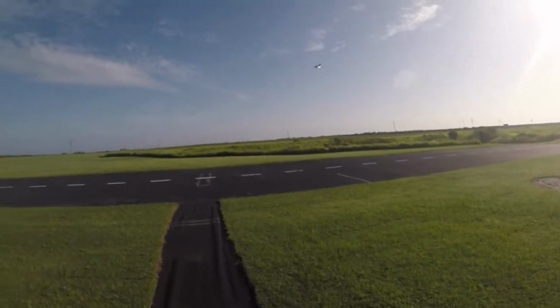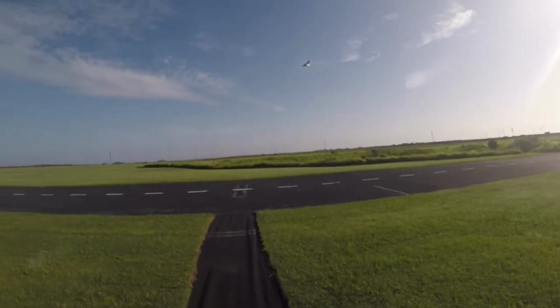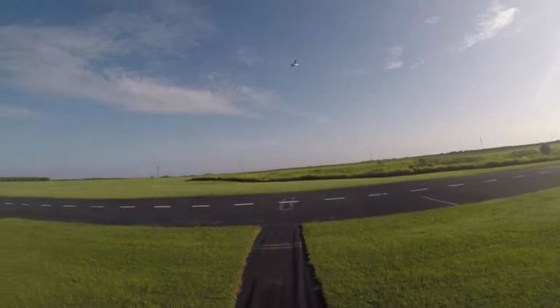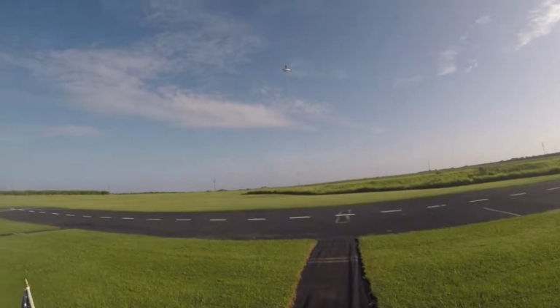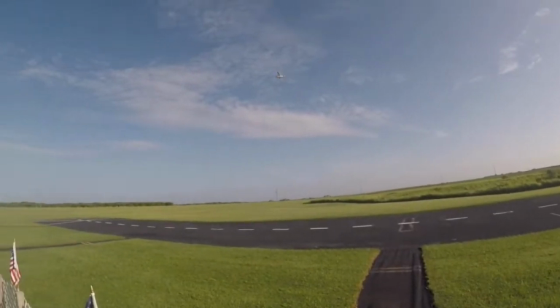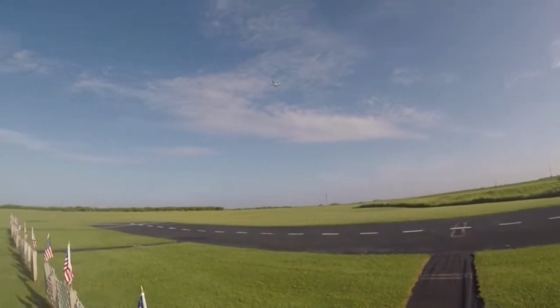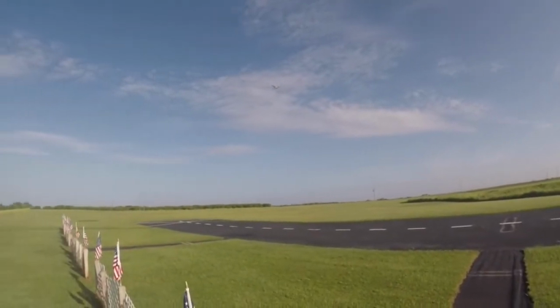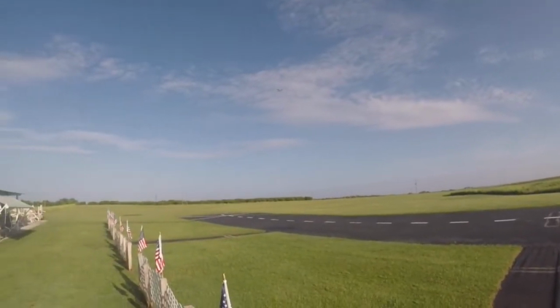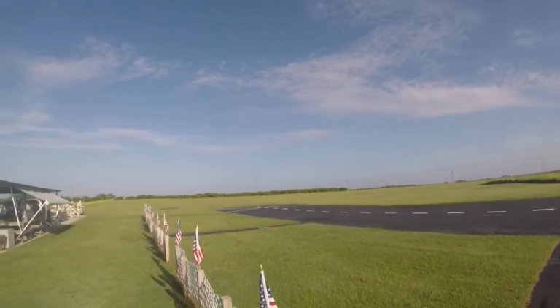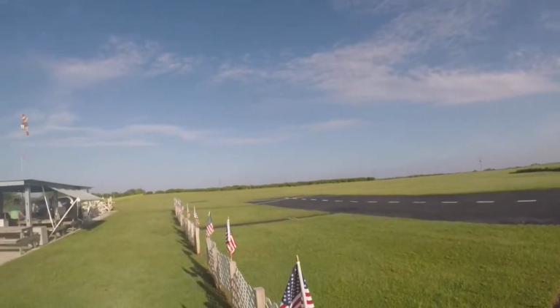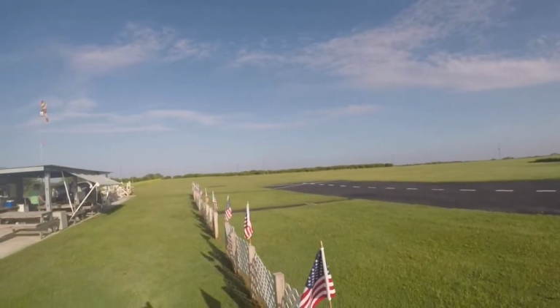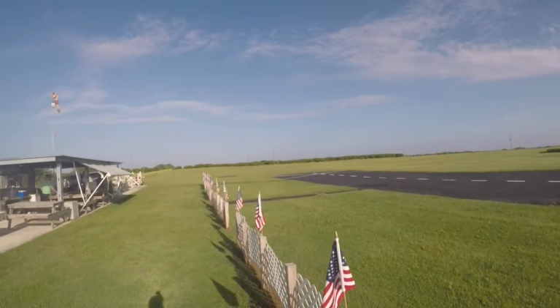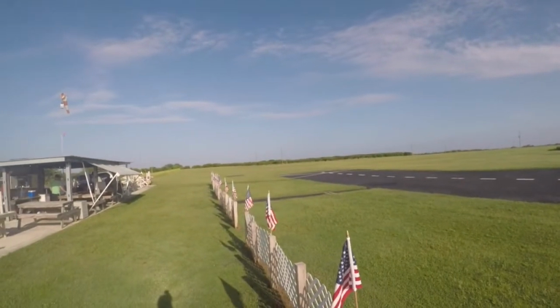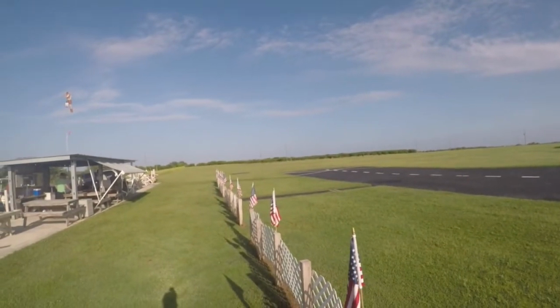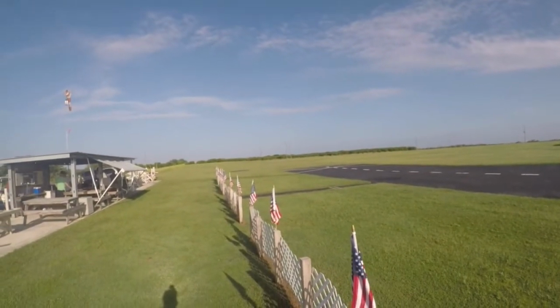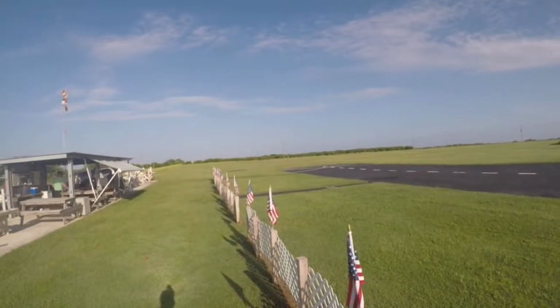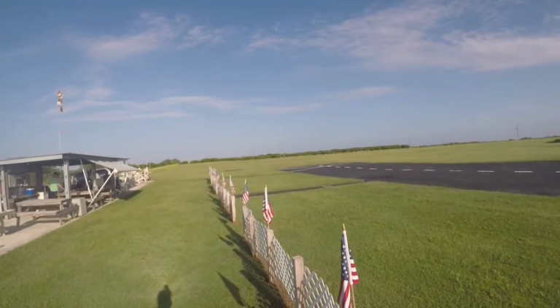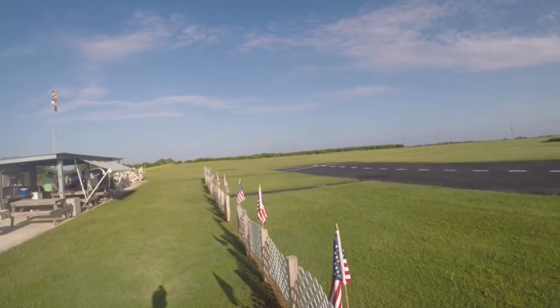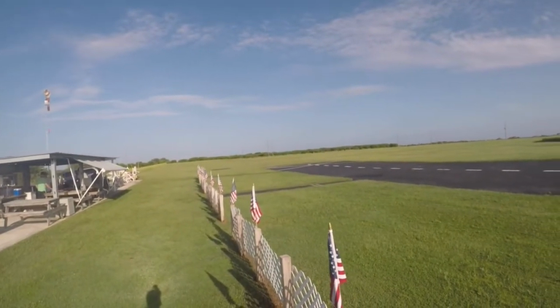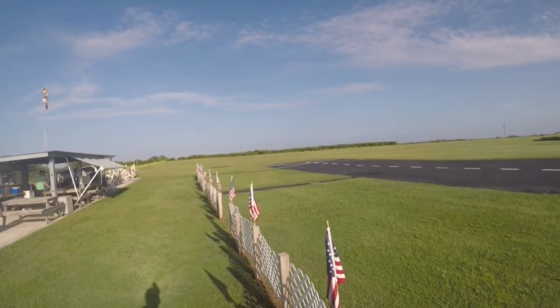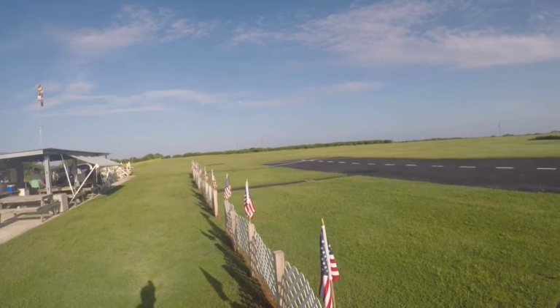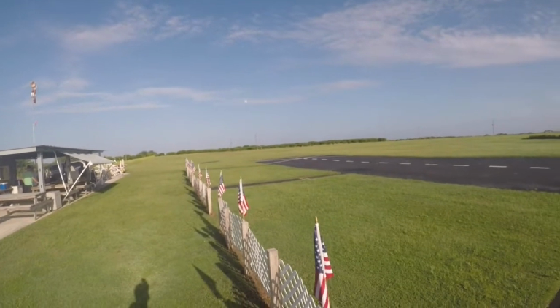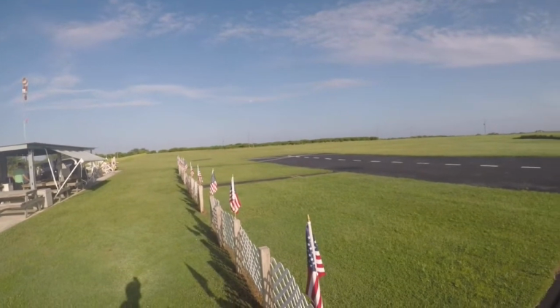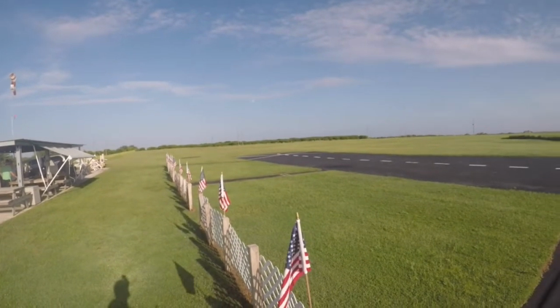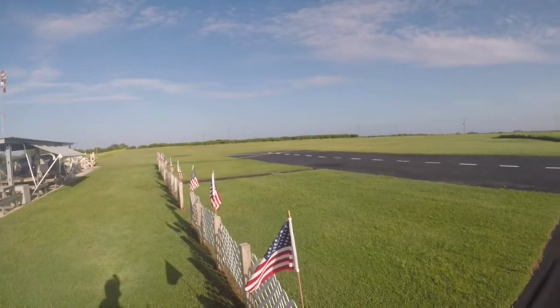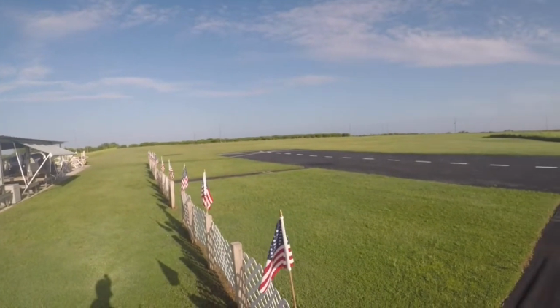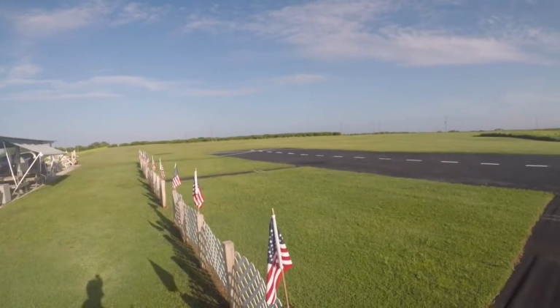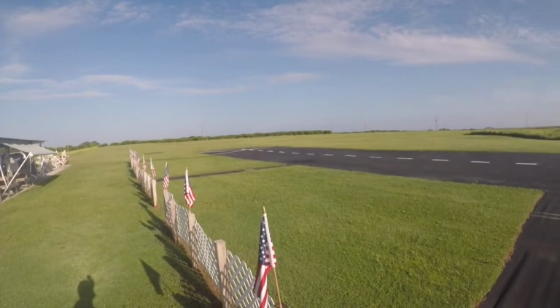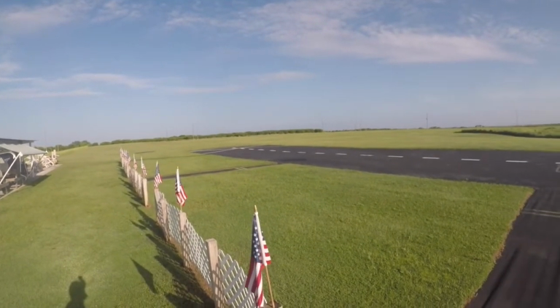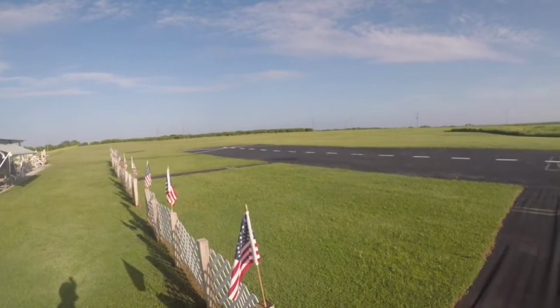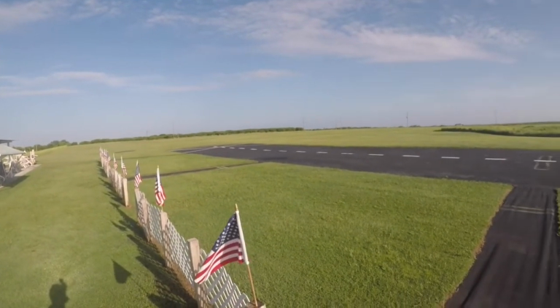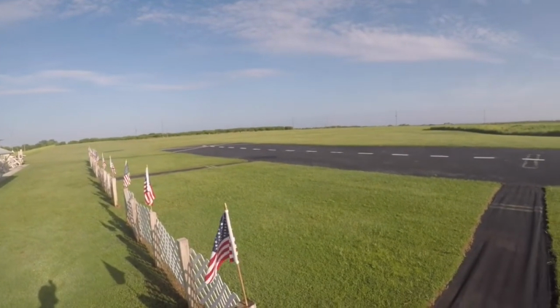Actually that was a high pass, sorry about that guys. Oh boy, oh boy. Another low pass here.